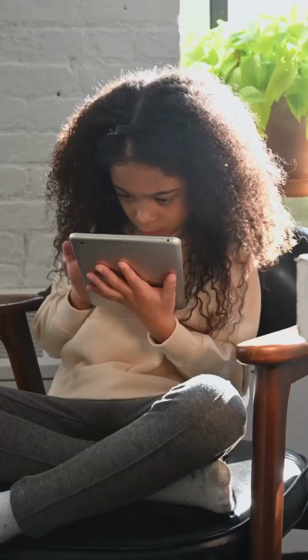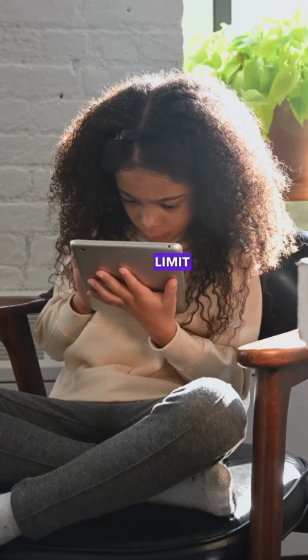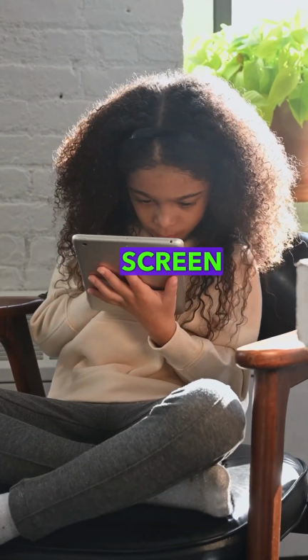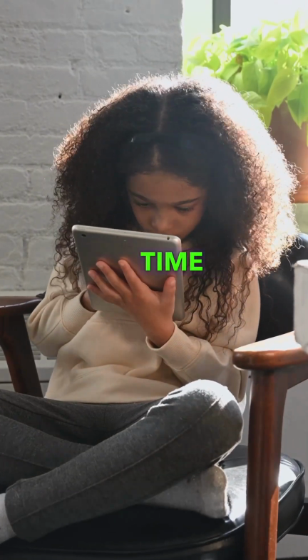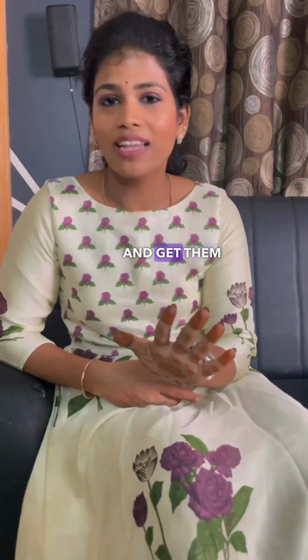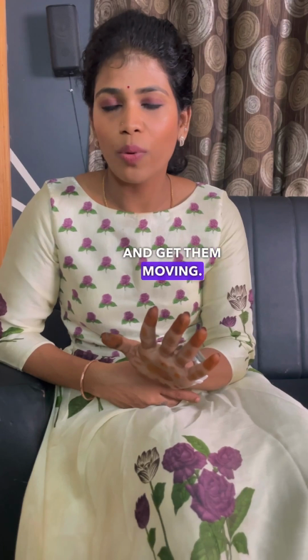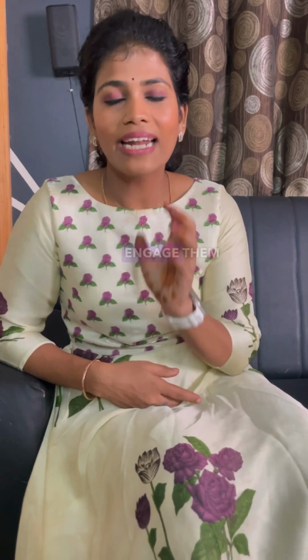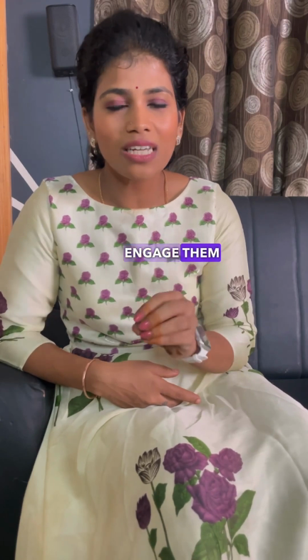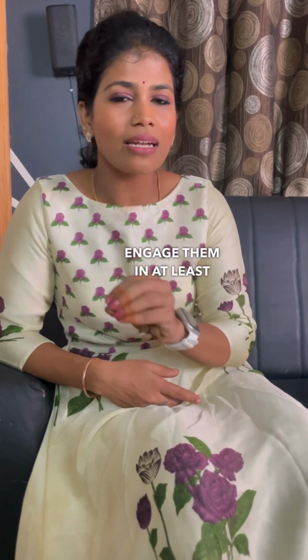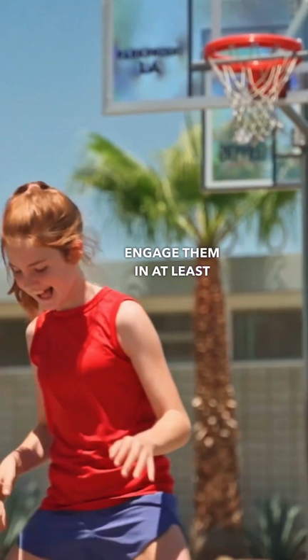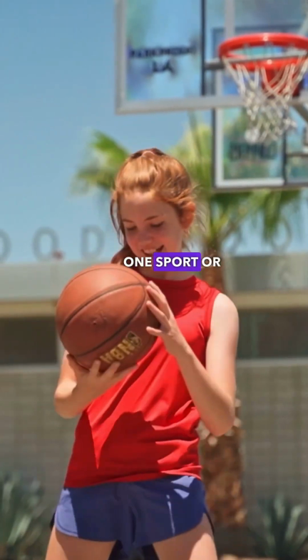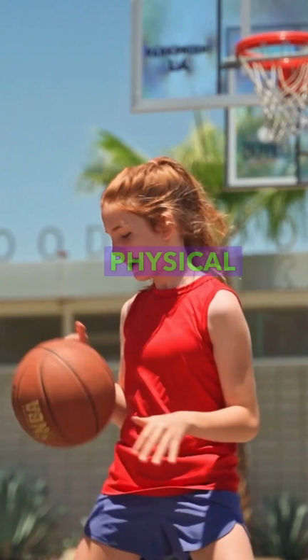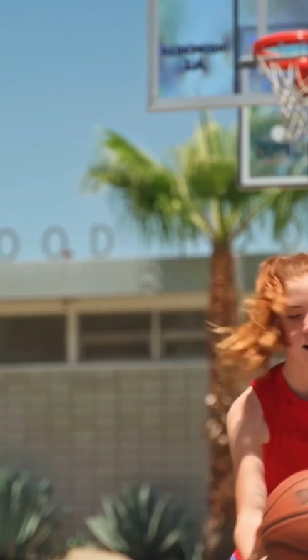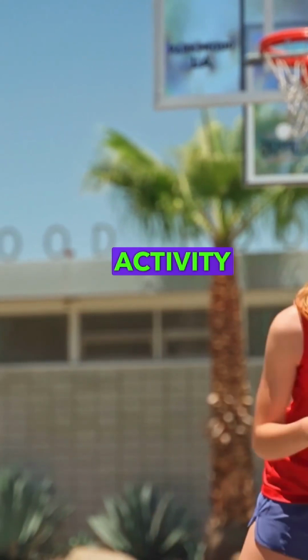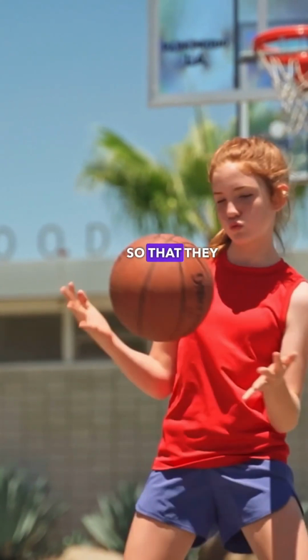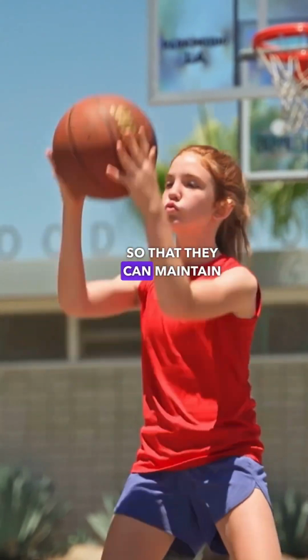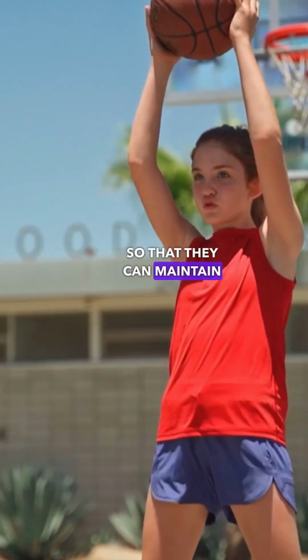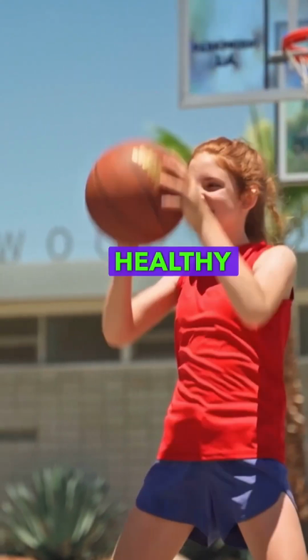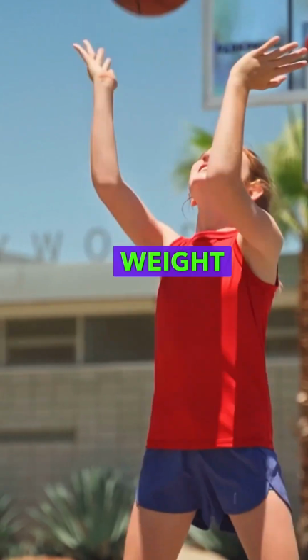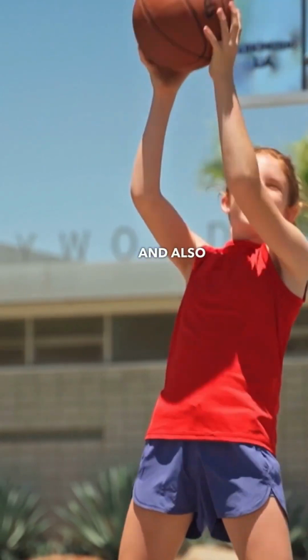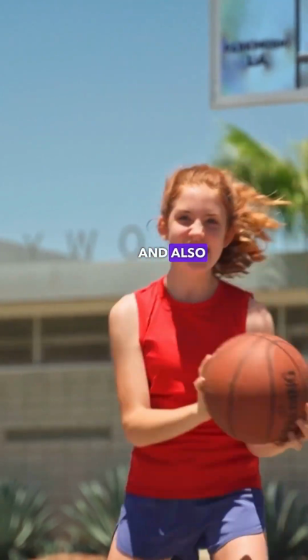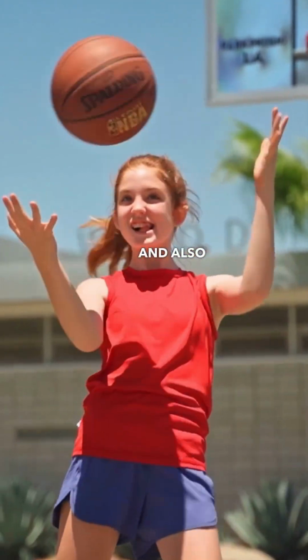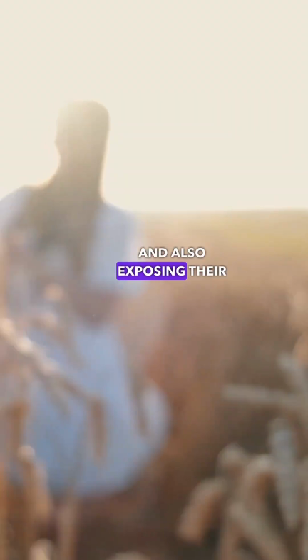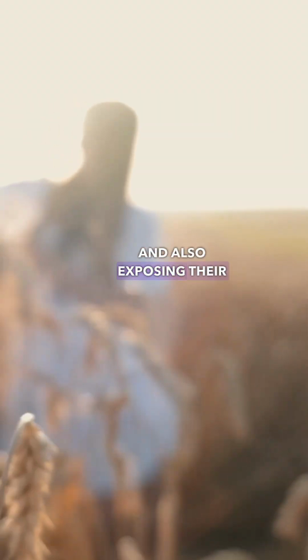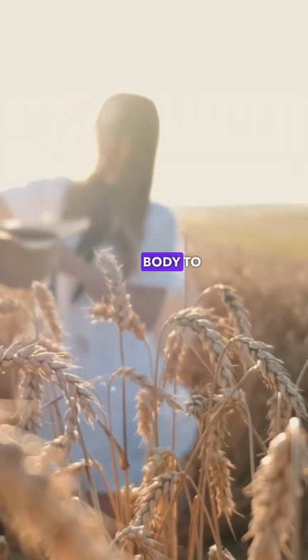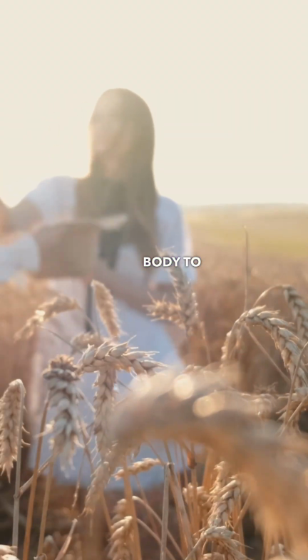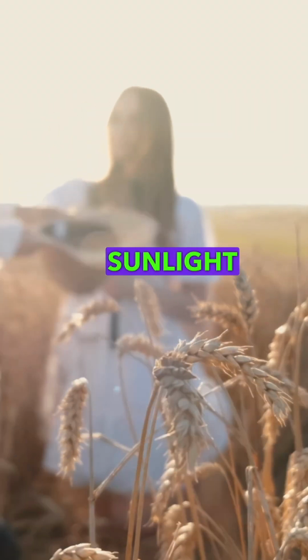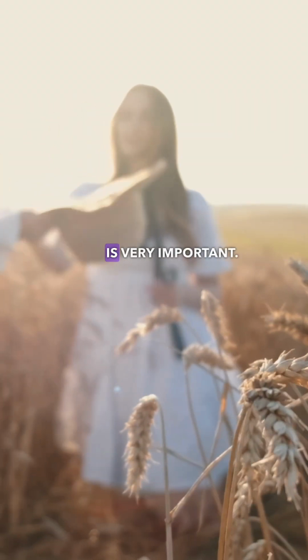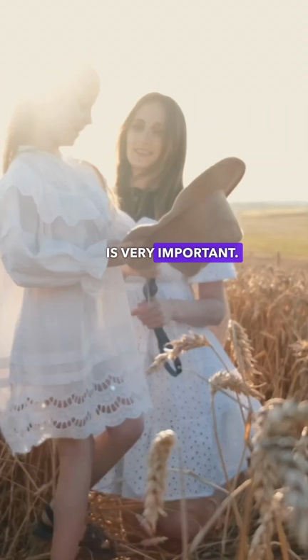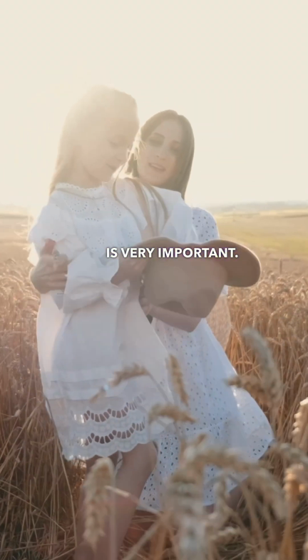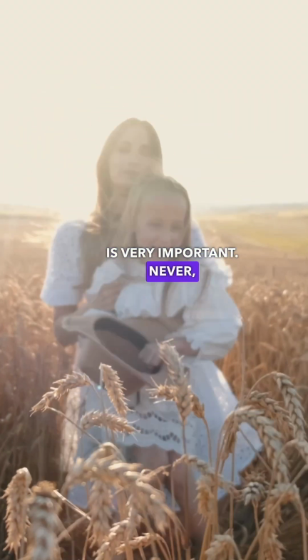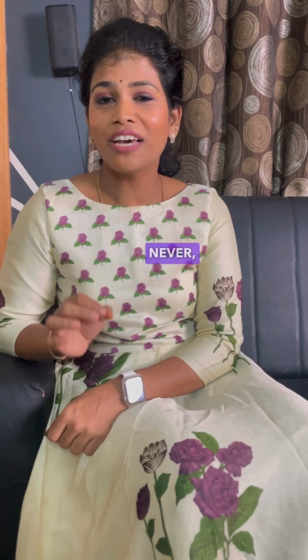Limit screen time and get them moving. Engage them in at least one sport or physical activity so that they can maintain a healthy weight, and also exposing their body to sunlight is very important.